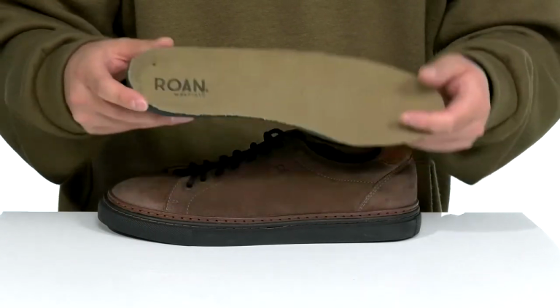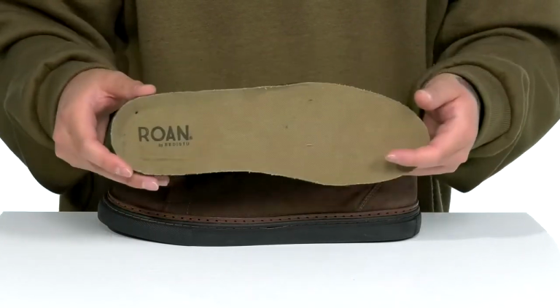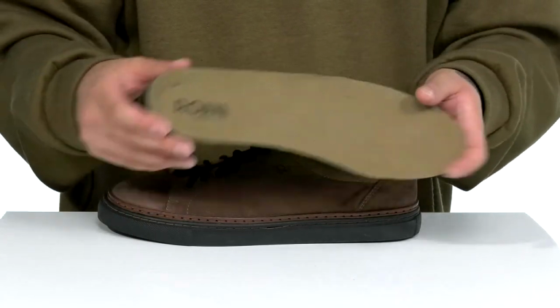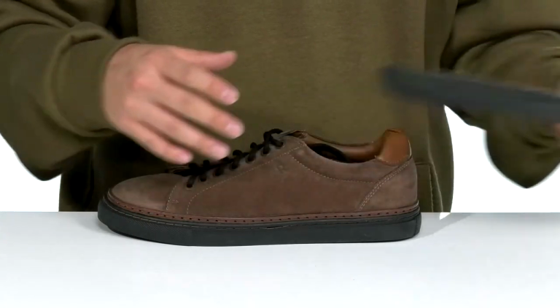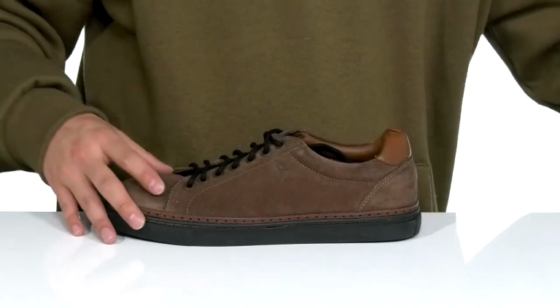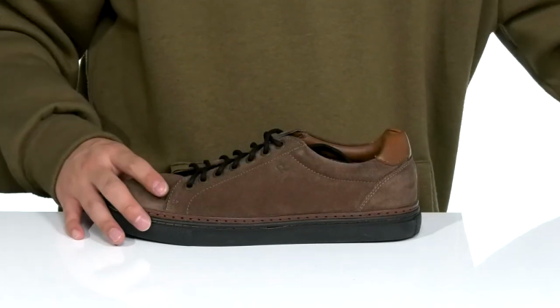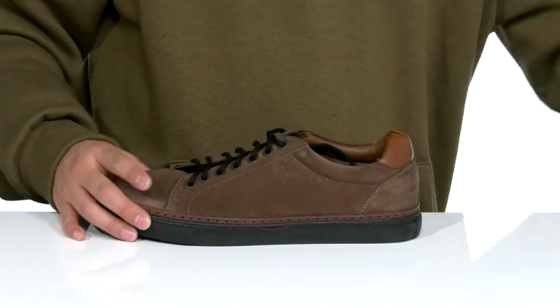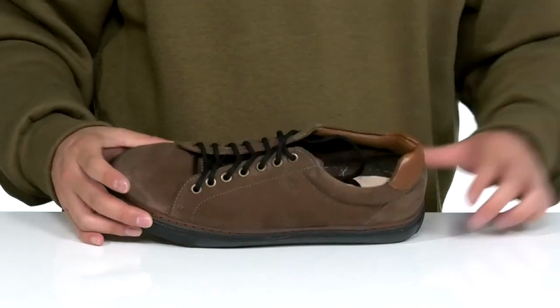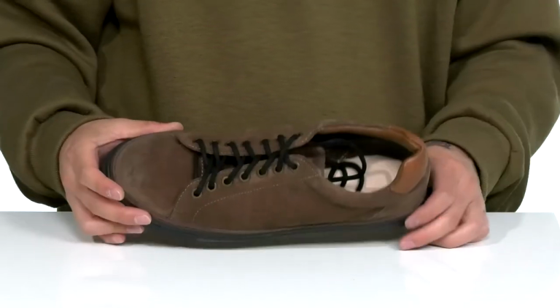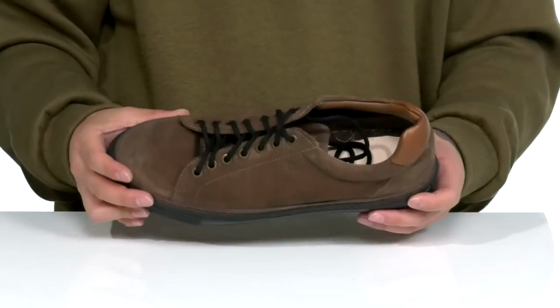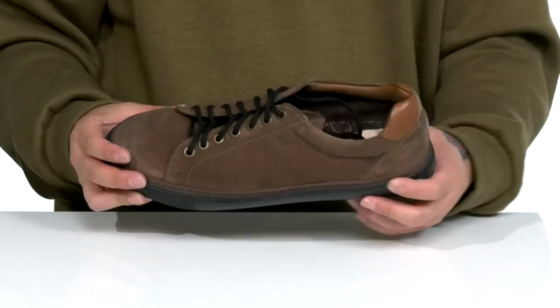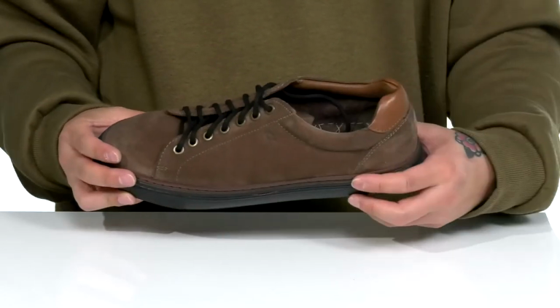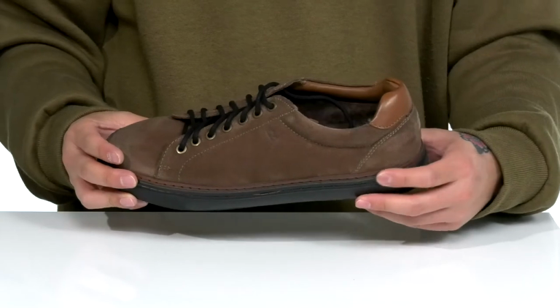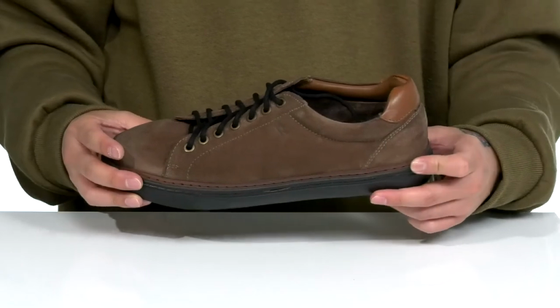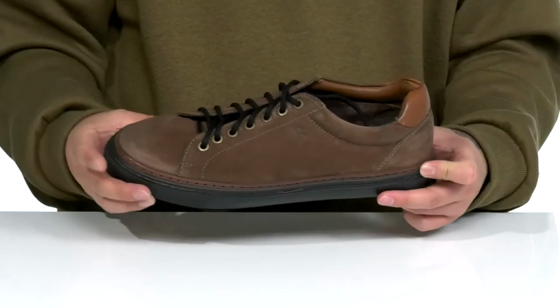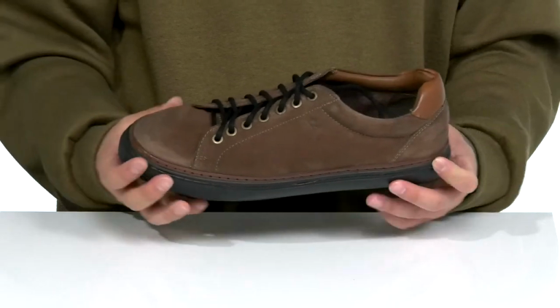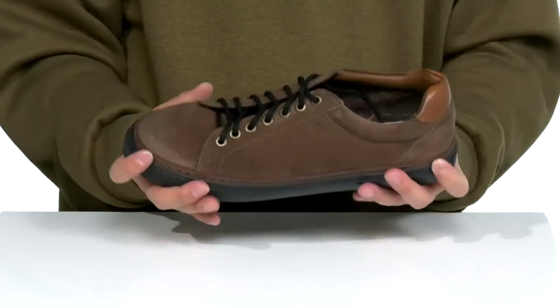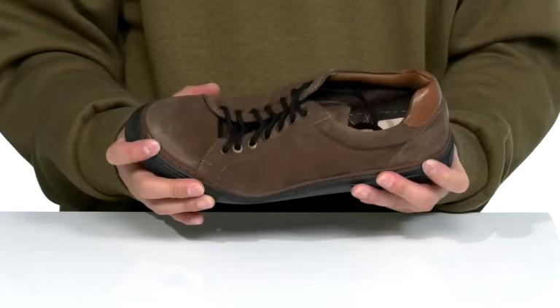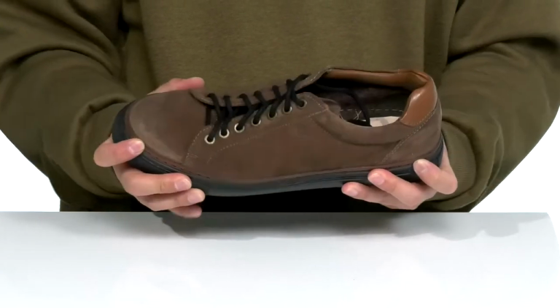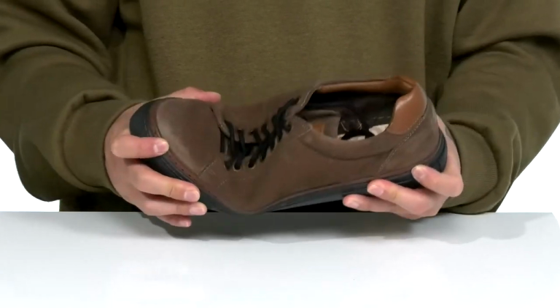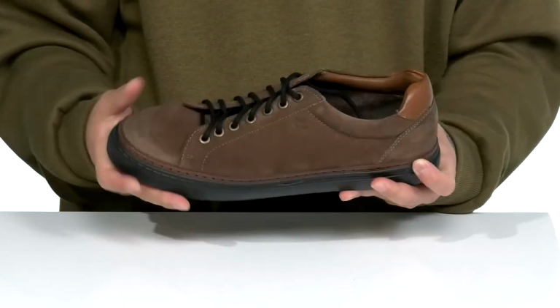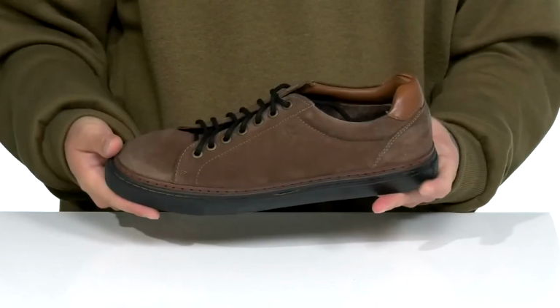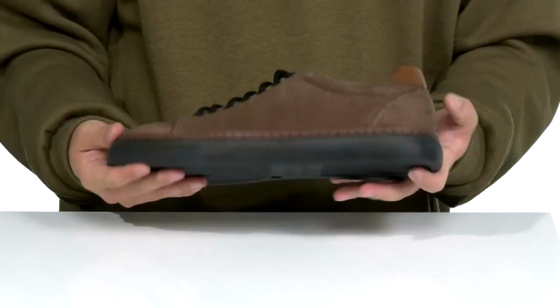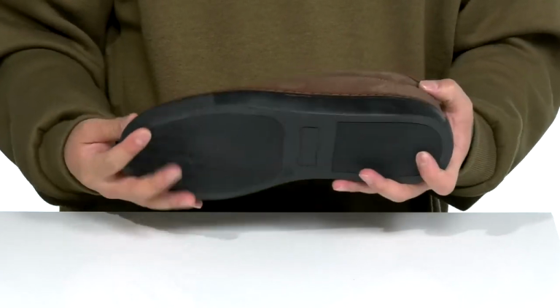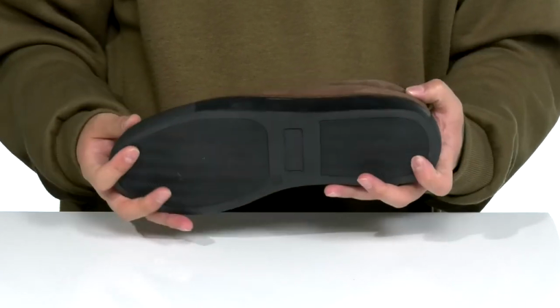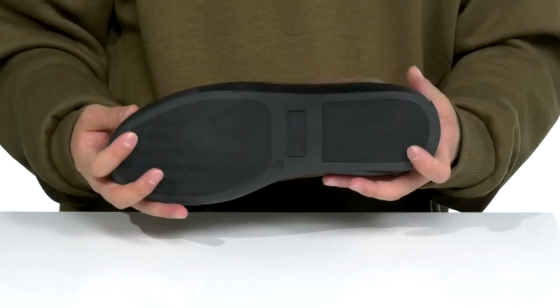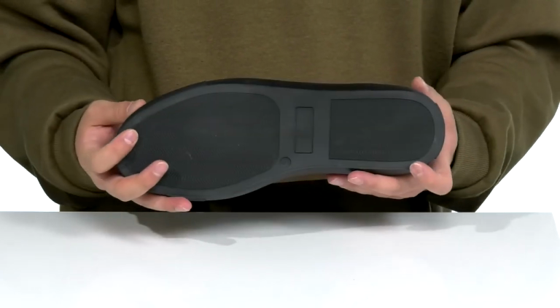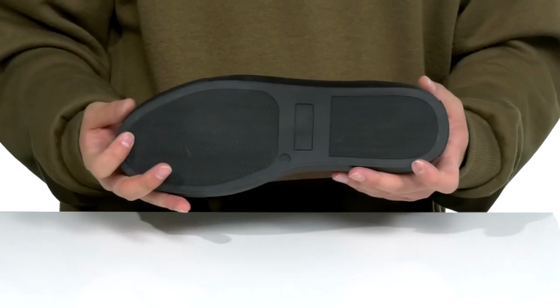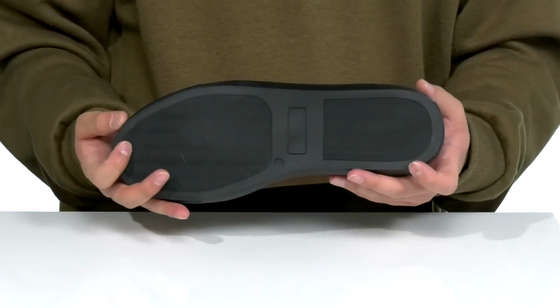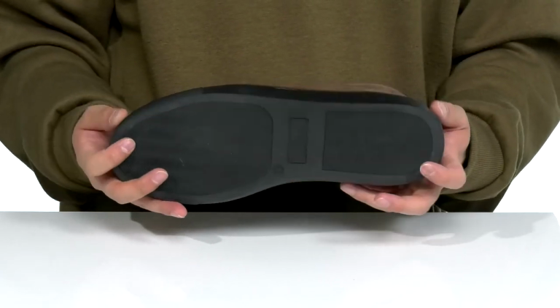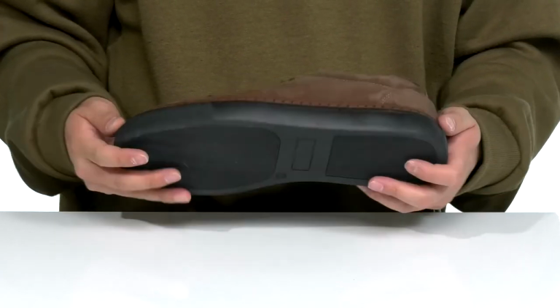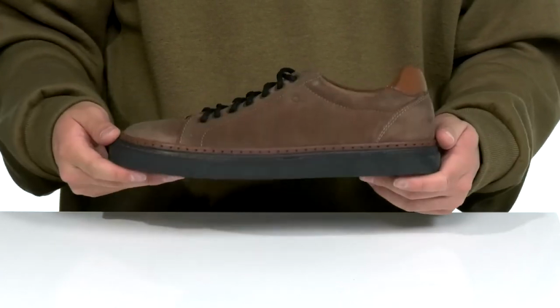You'll notice it does have reinforced stitching on the bottom half of the shoe. Nice sturdy yet flexible design, and a textured synthetic outsole to keep you stable.